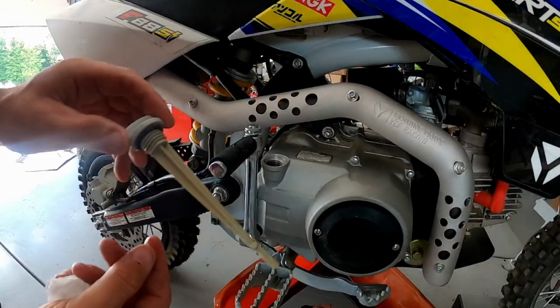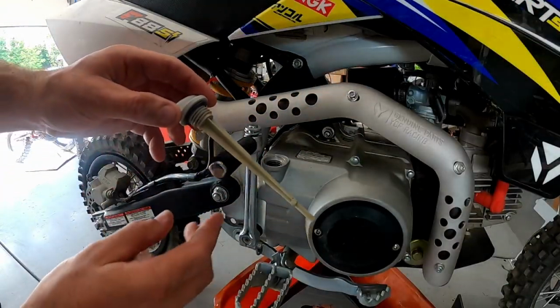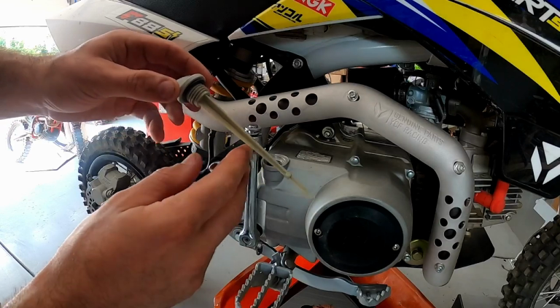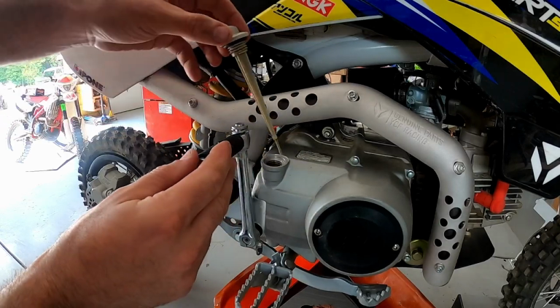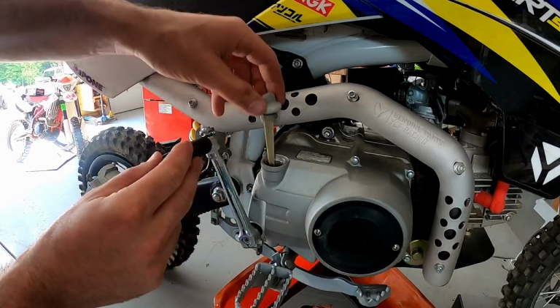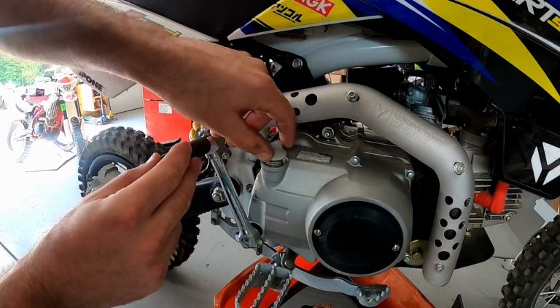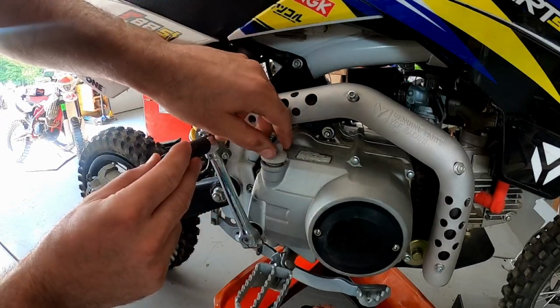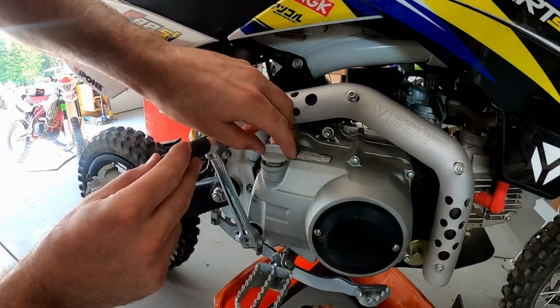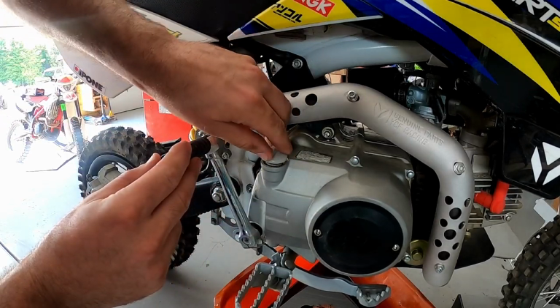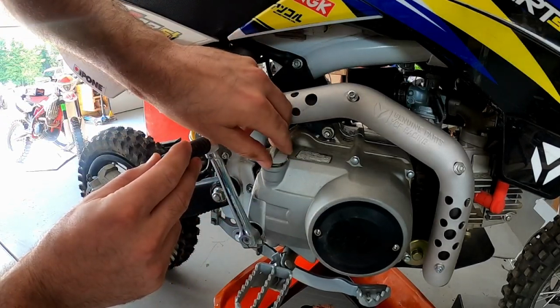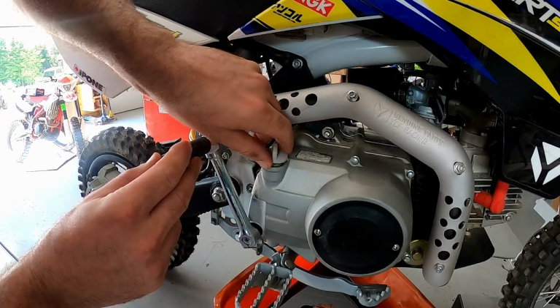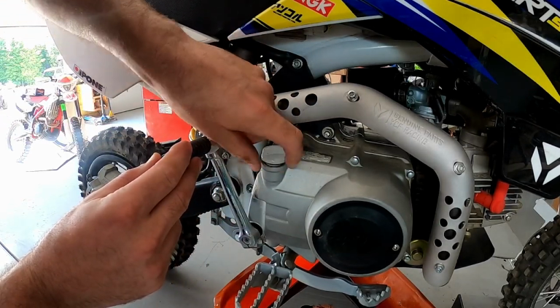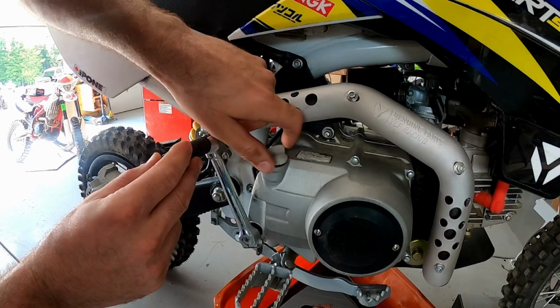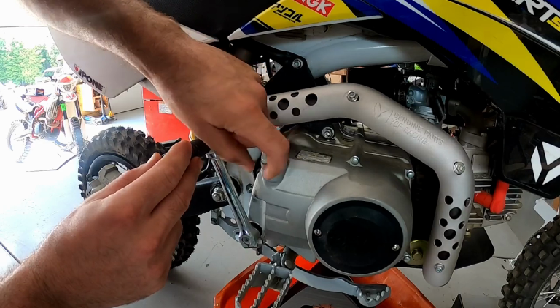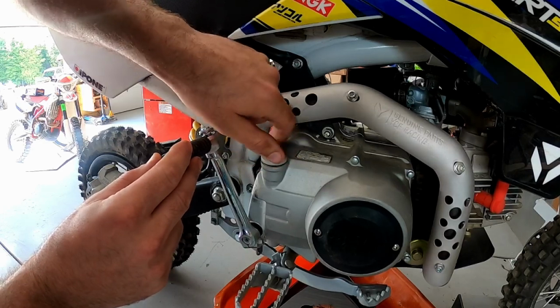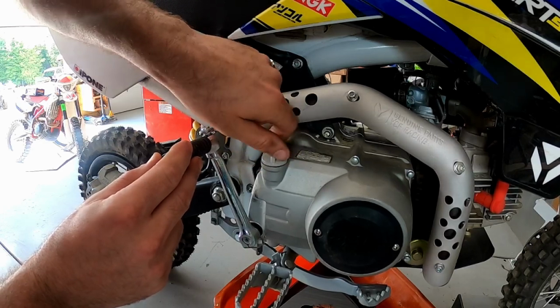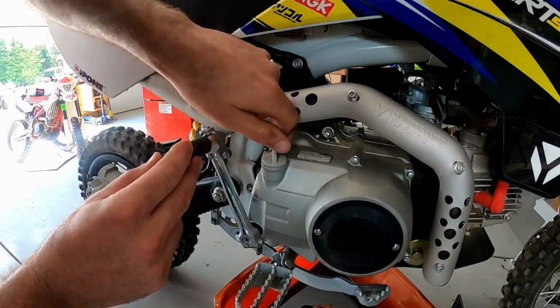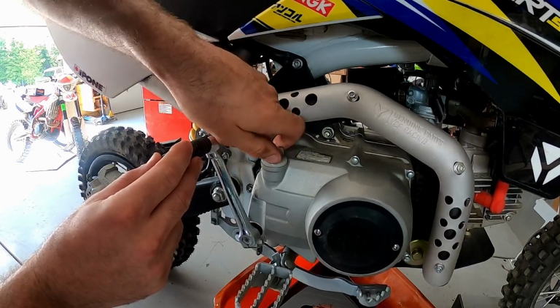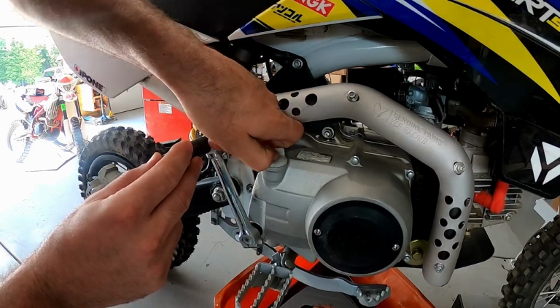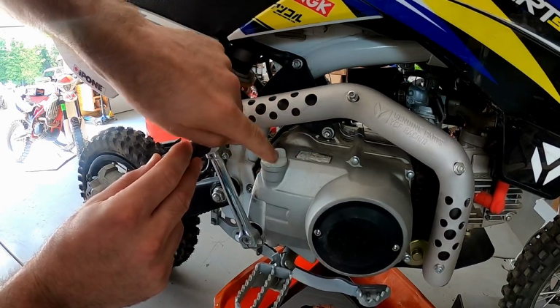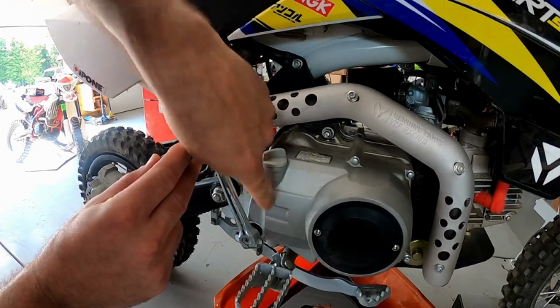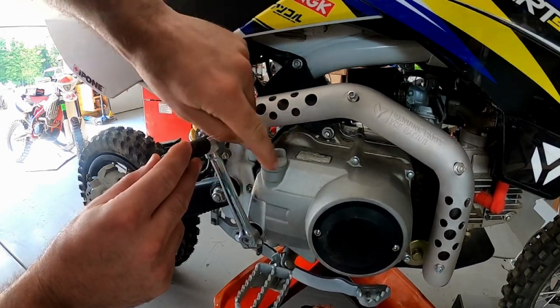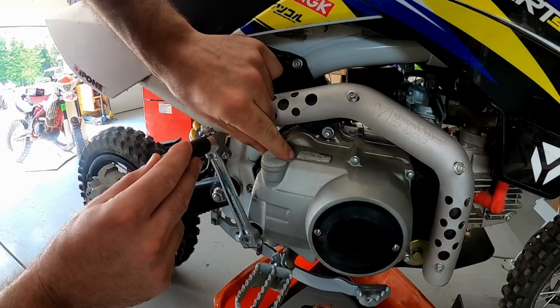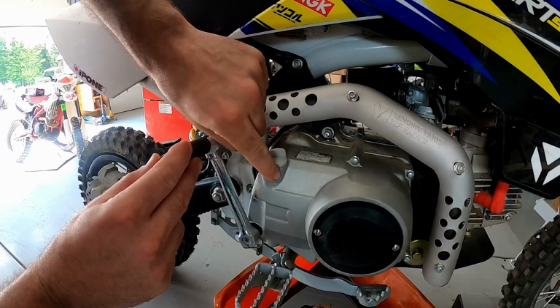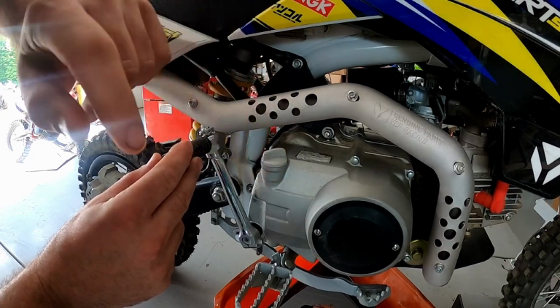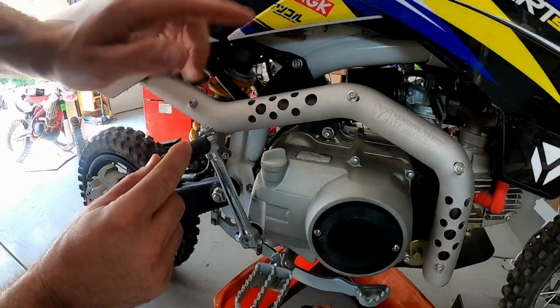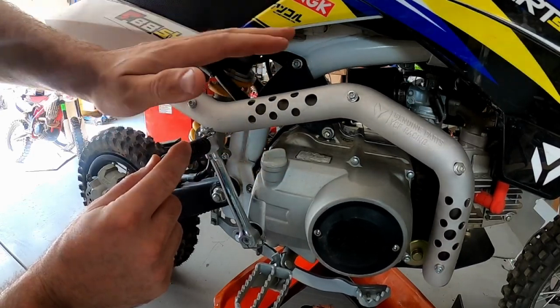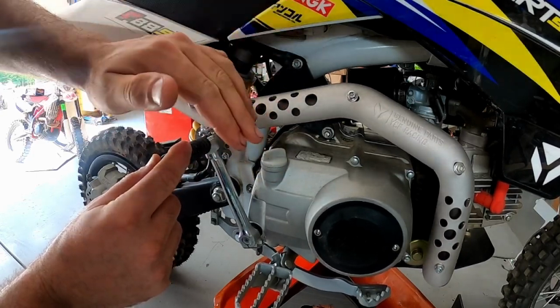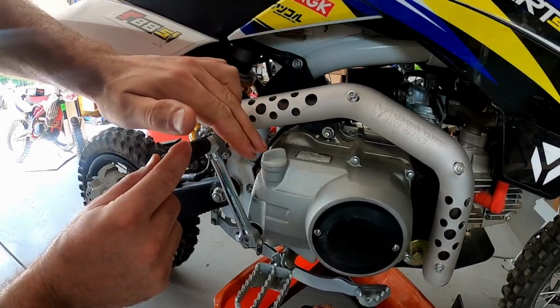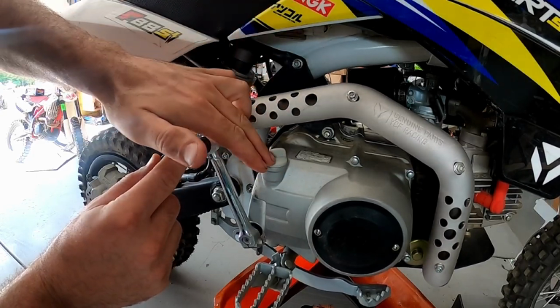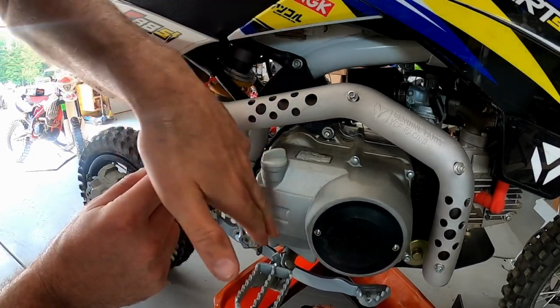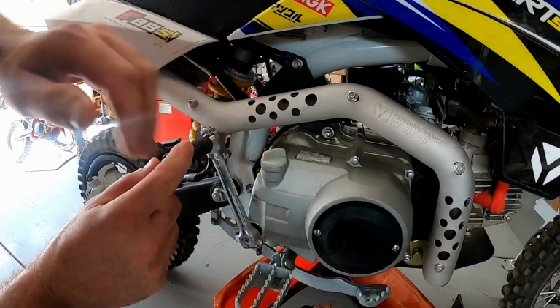Now that the oil has been added we want to reinstall our dipstick. We want to go outside, start this bike, let it run for five minutes, and let it cool down for three minutes. Then we want to recheck our dipstick to make sure the oil is exactly where it should be. So now we'll pull this bike outside, we'll start it, and we'll check the dipstick.